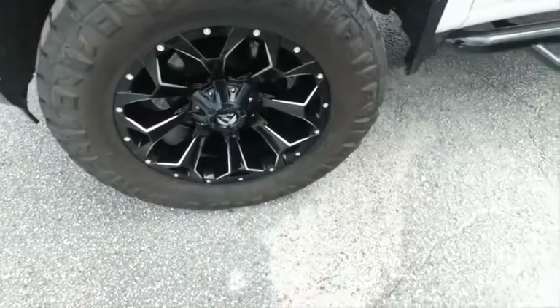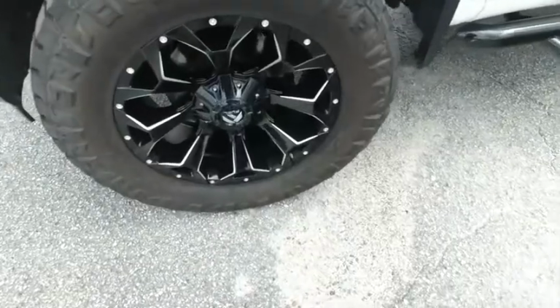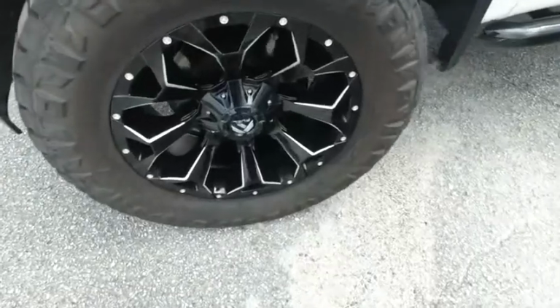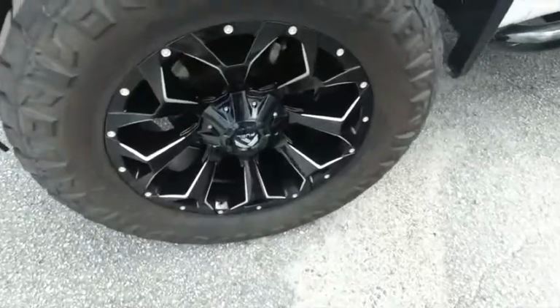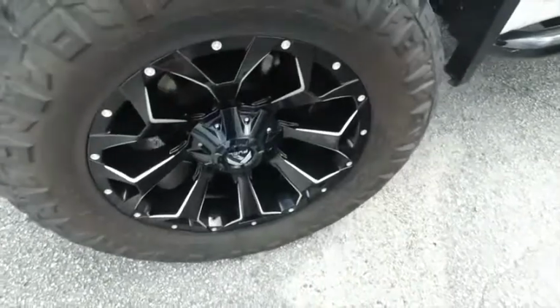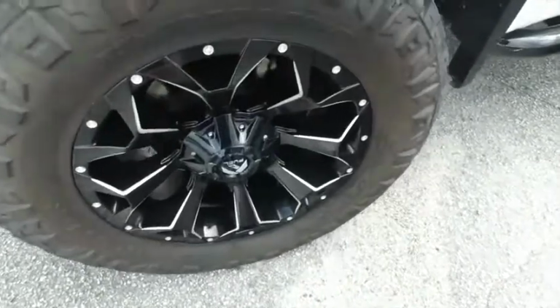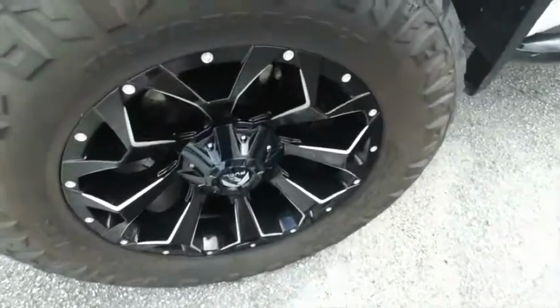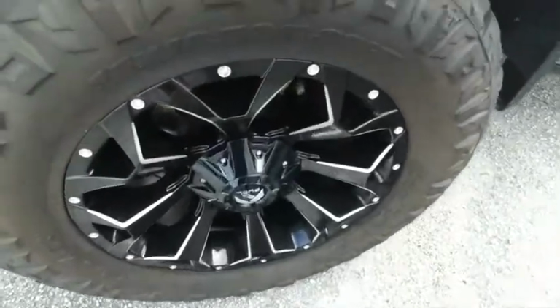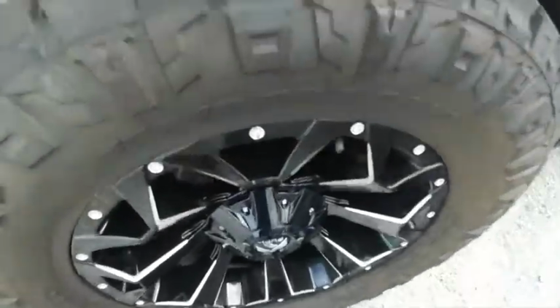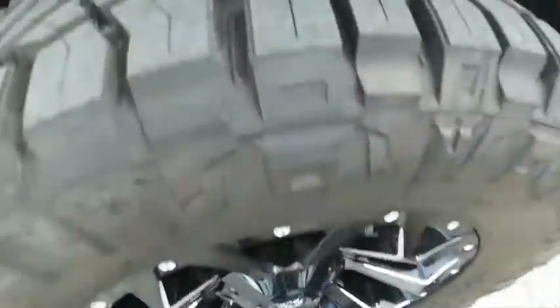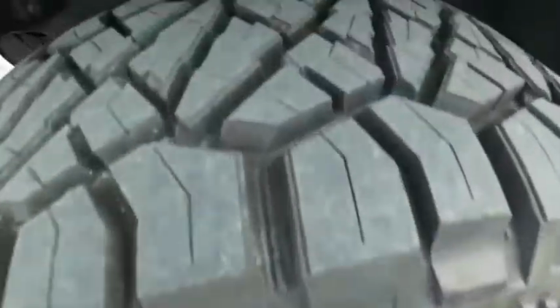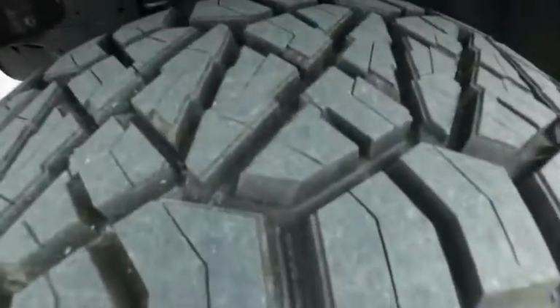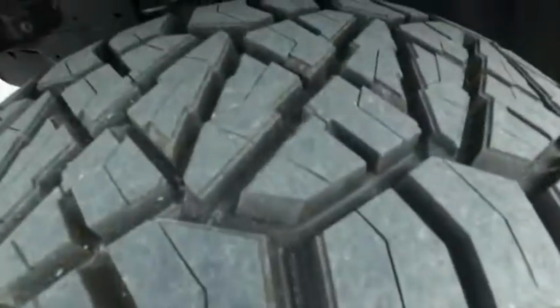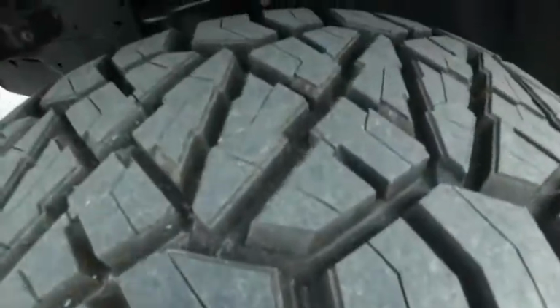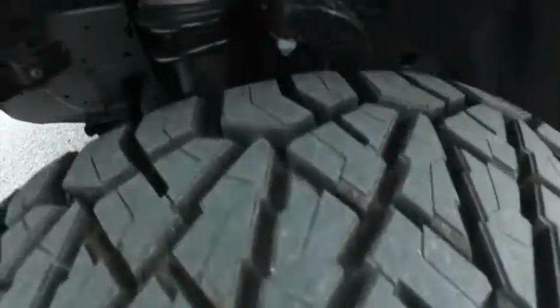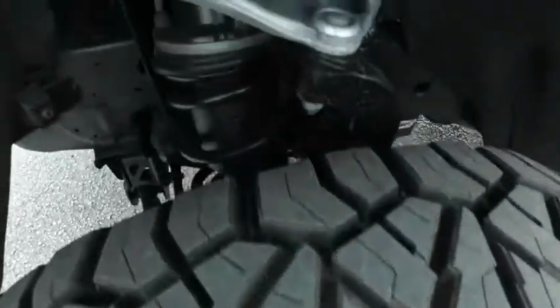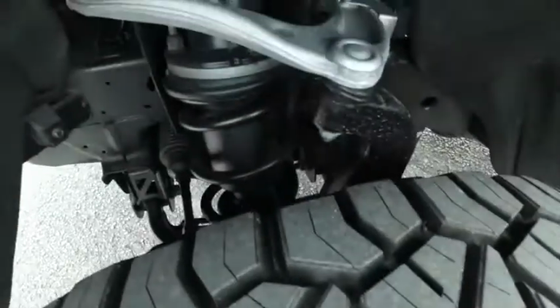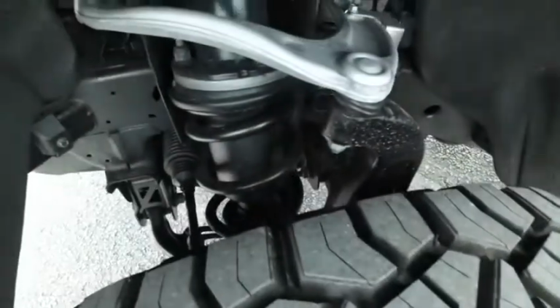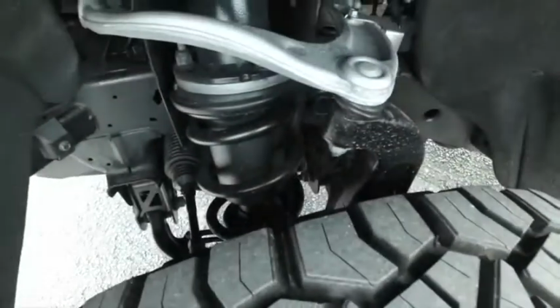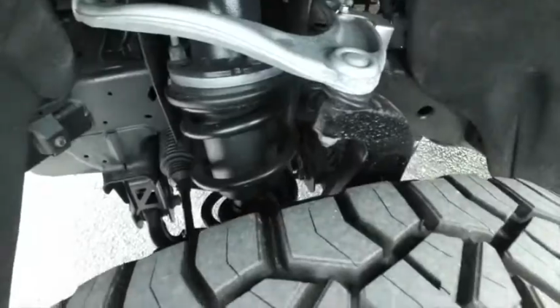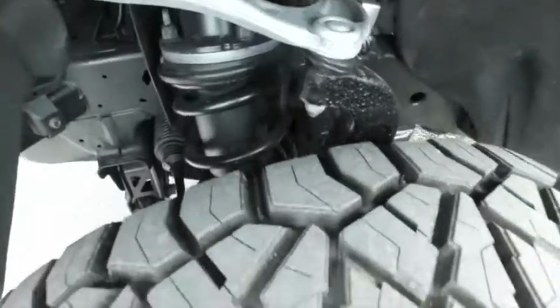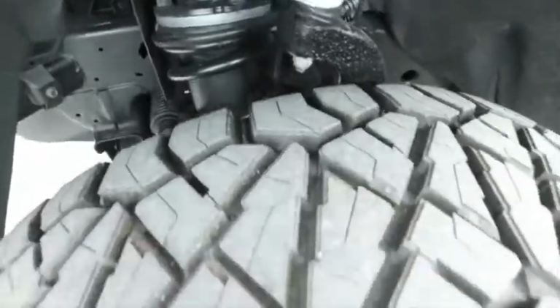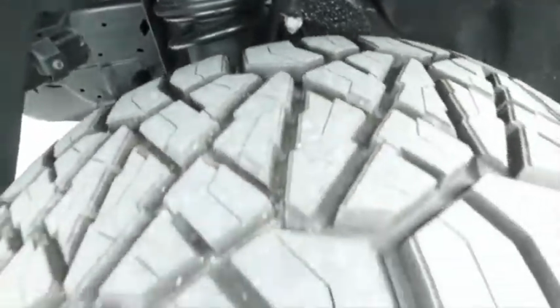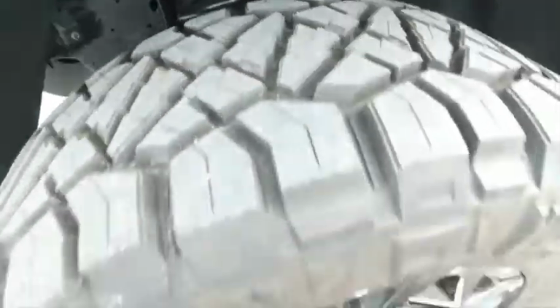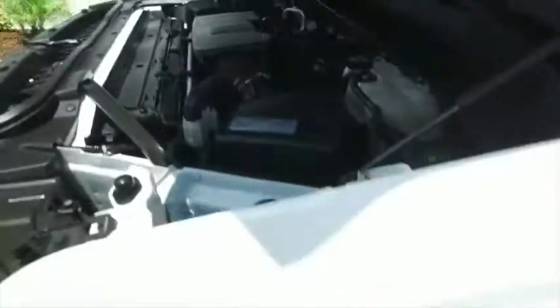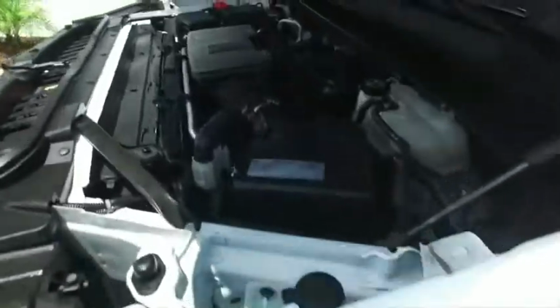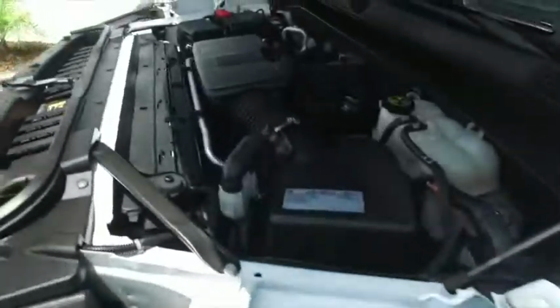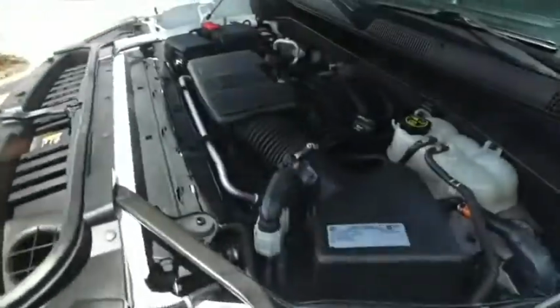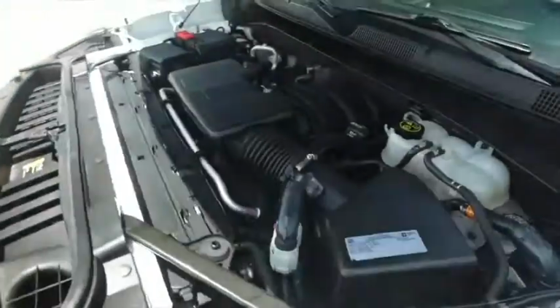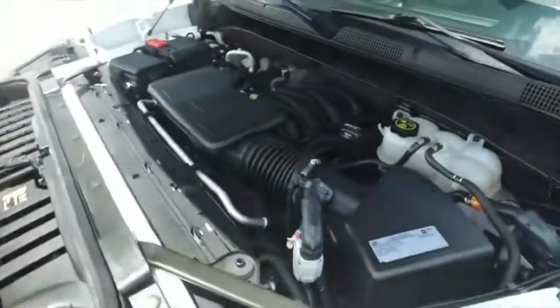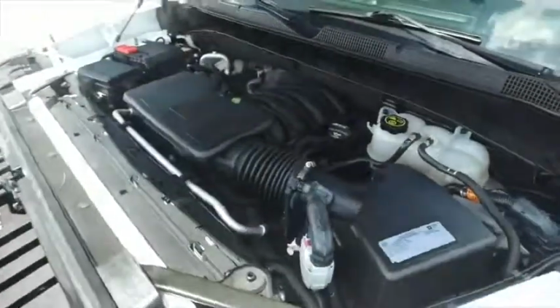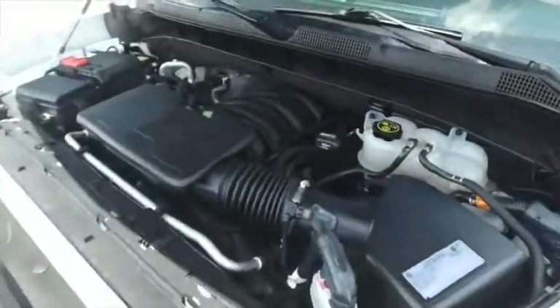Check out those American Force wheels — wow. Practically brand new set of tires. This is an amazing brand new lift. Top dollar to make you a four-wheeling package.